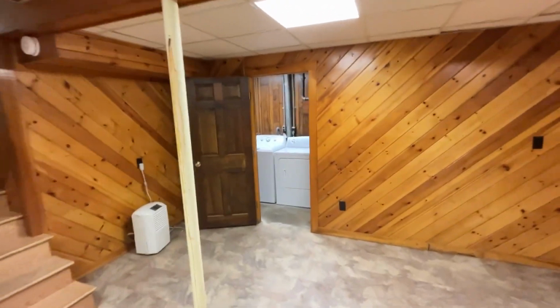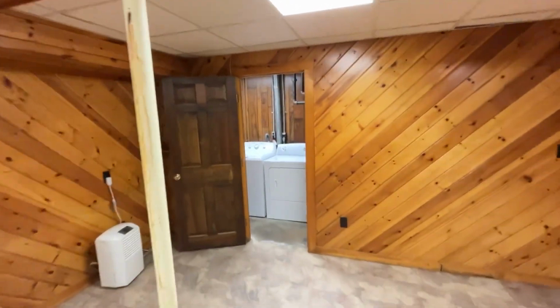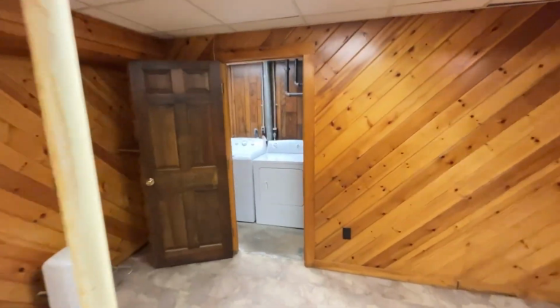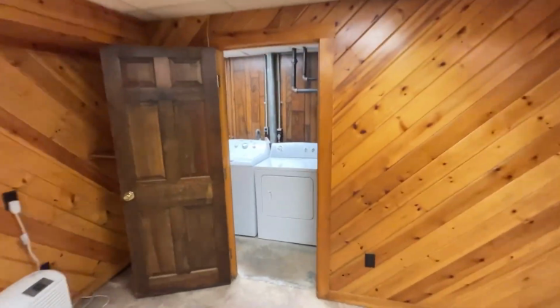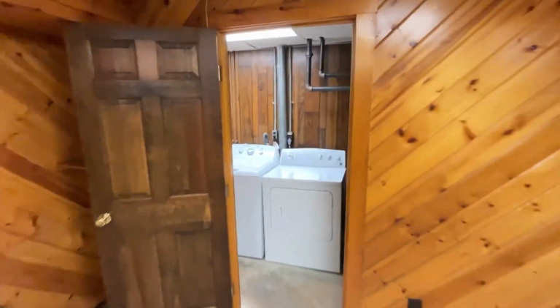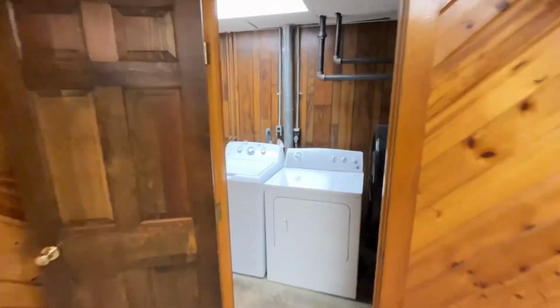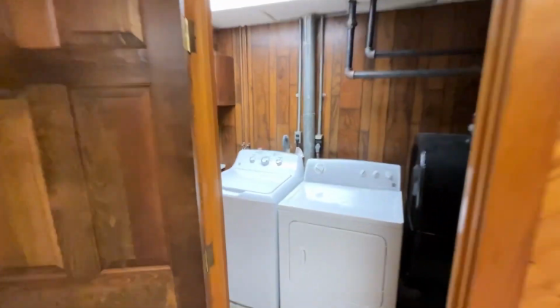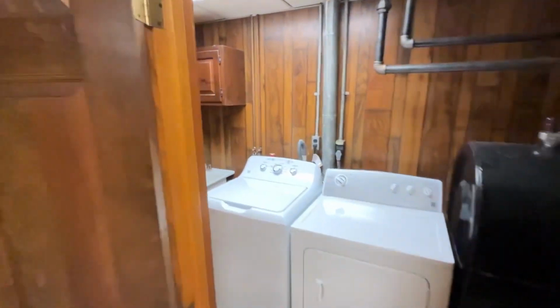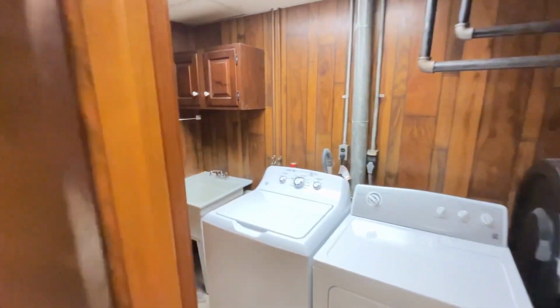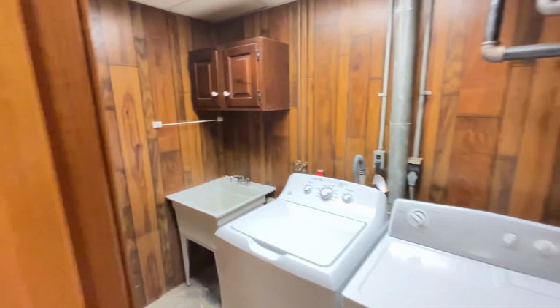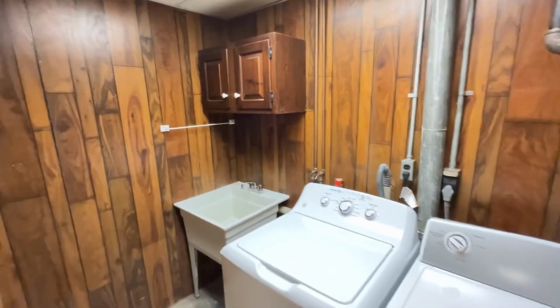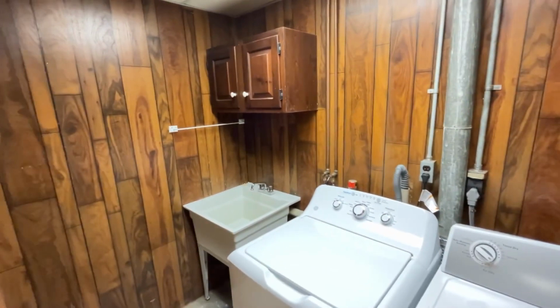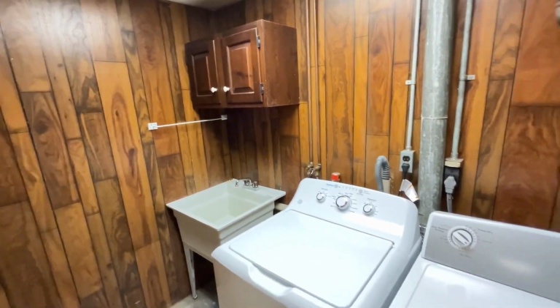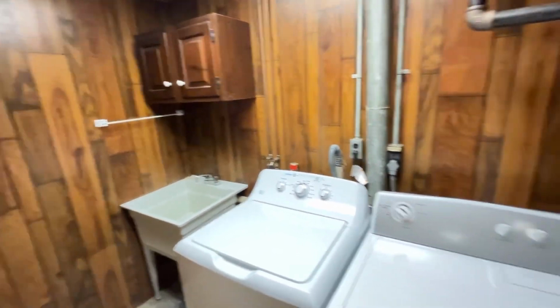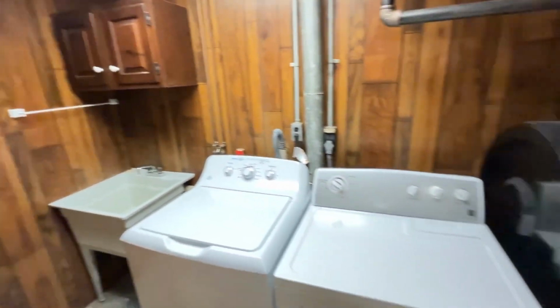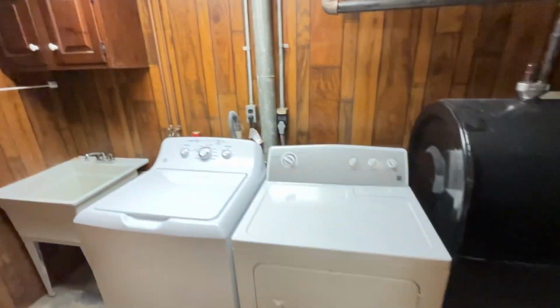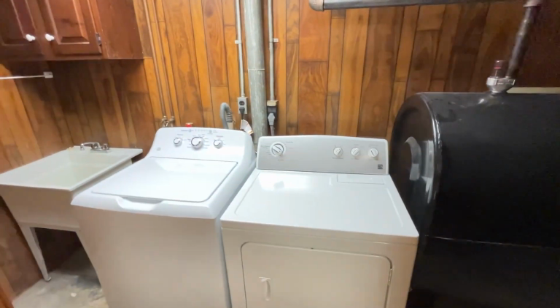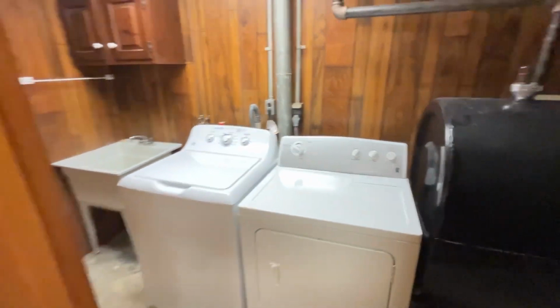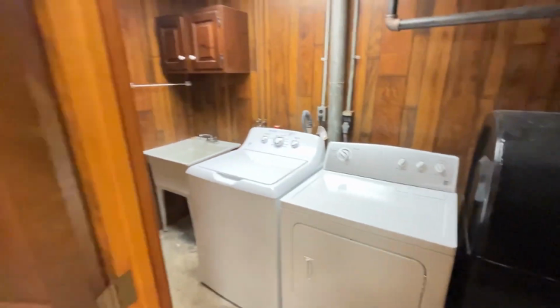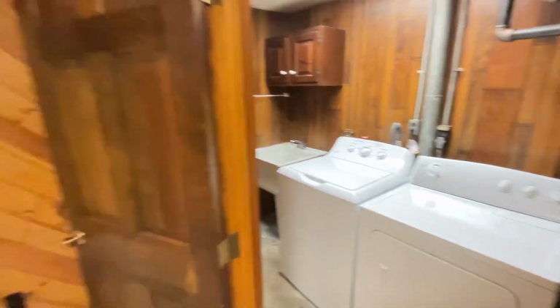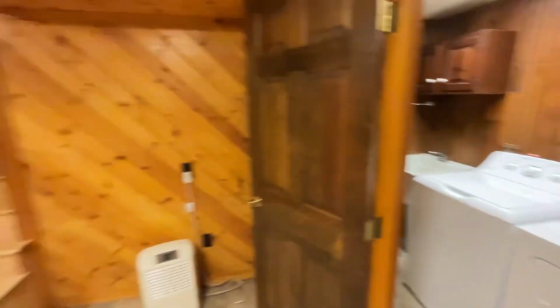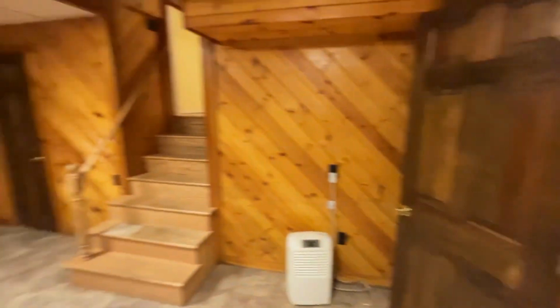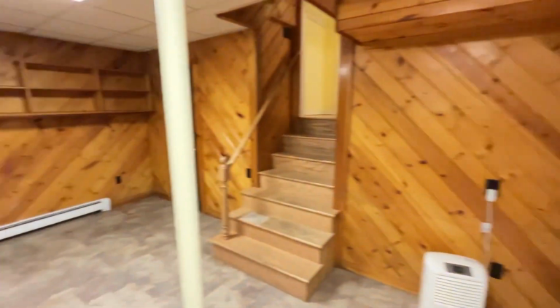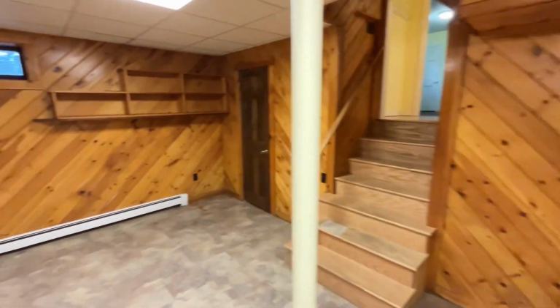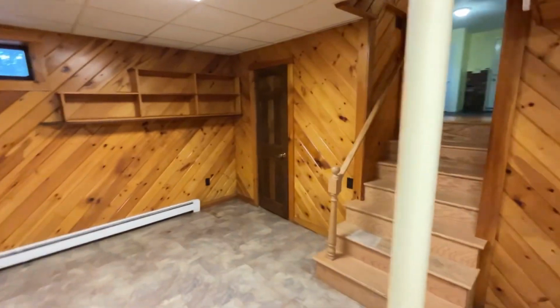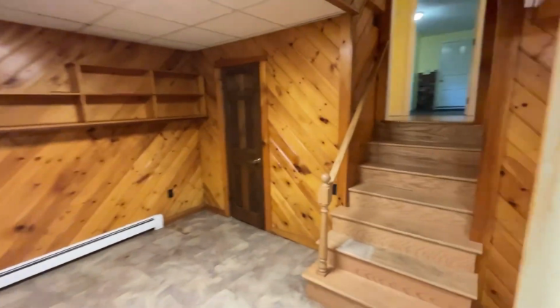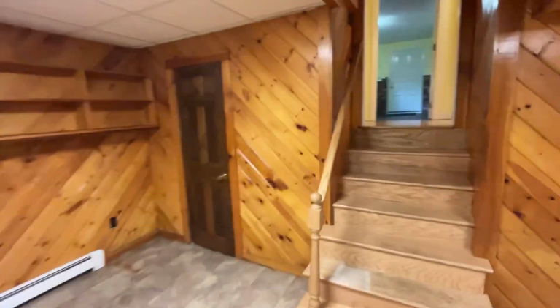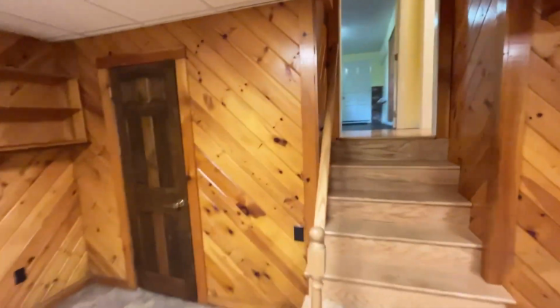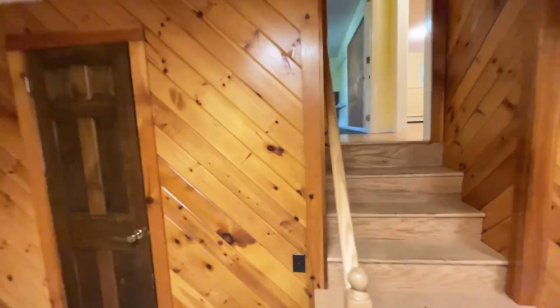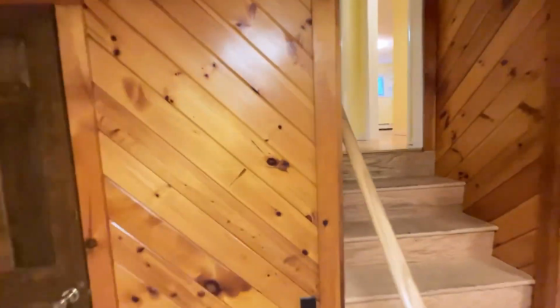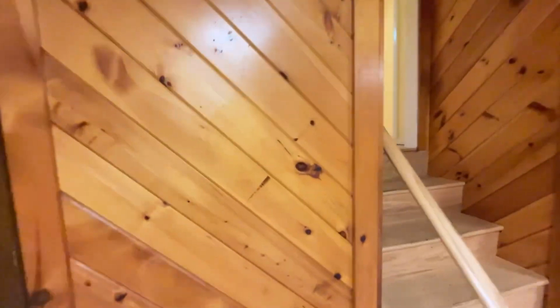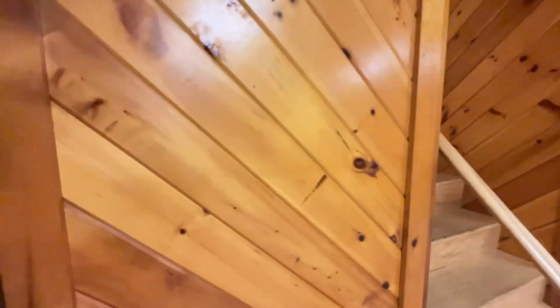Let's take a look at the utility area. There's even a sink in here, which is really nice. Washer and dryer. And one last closet.